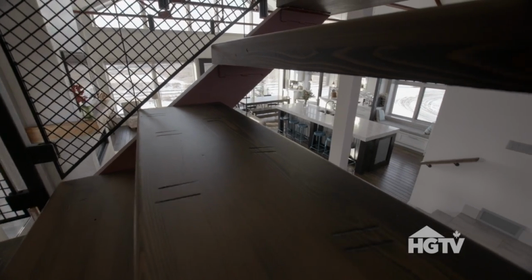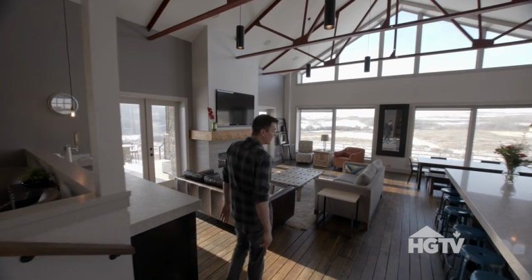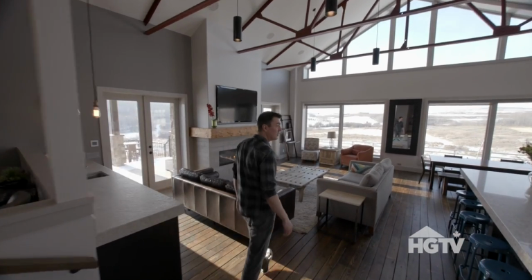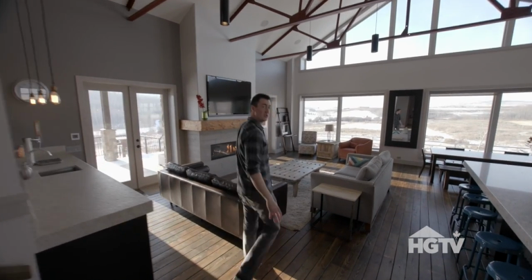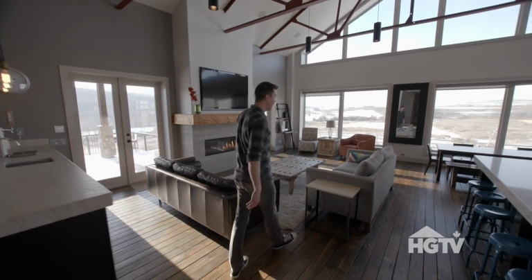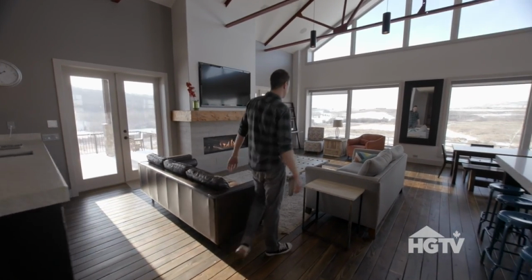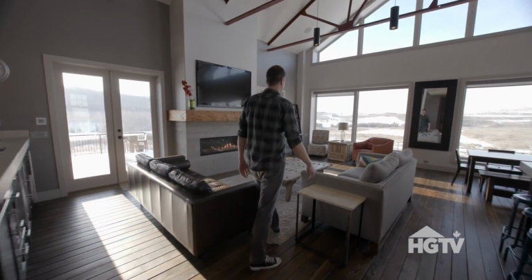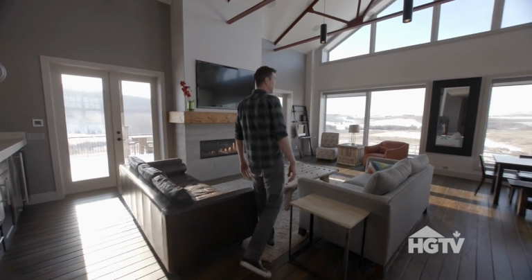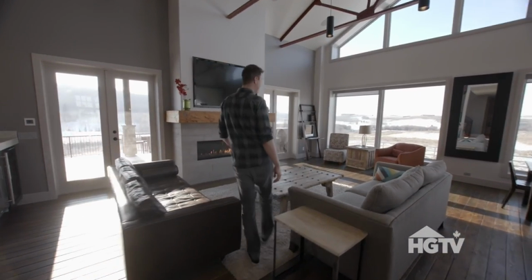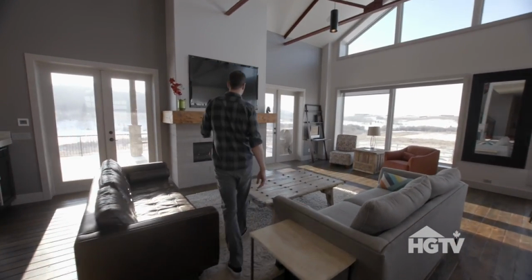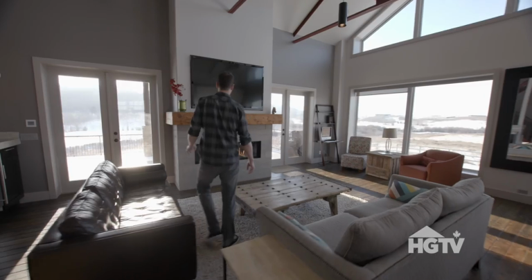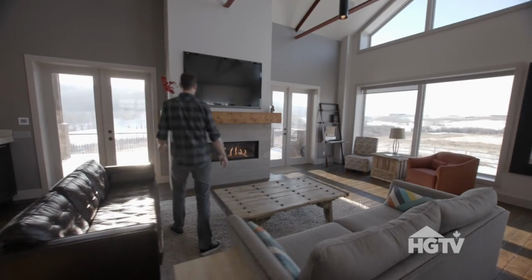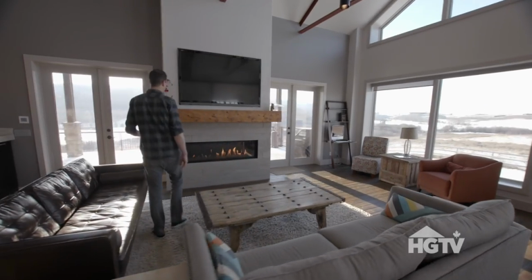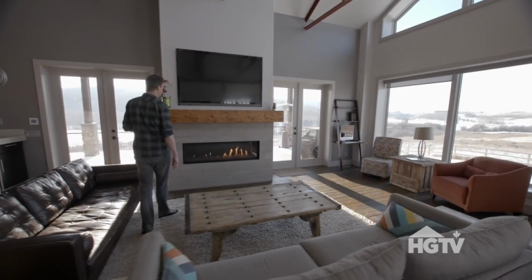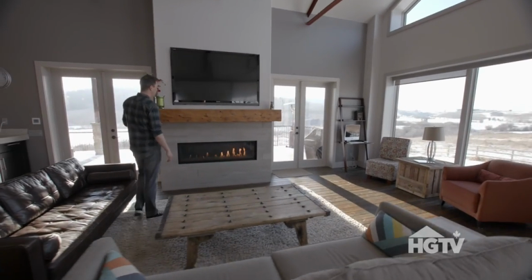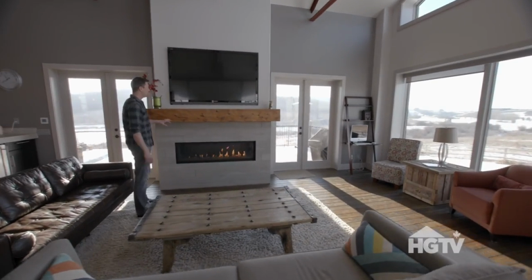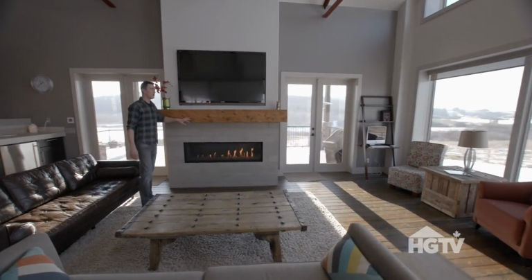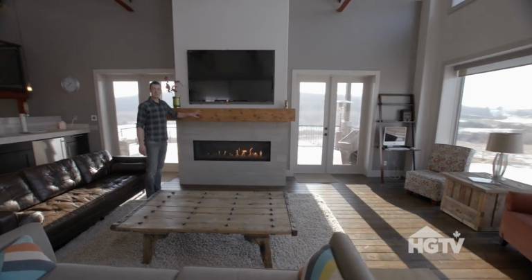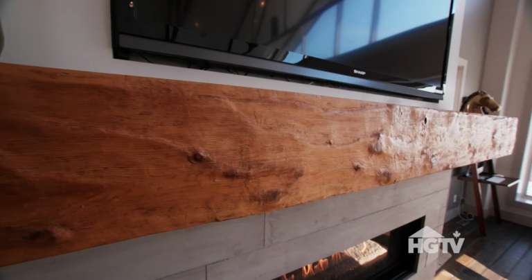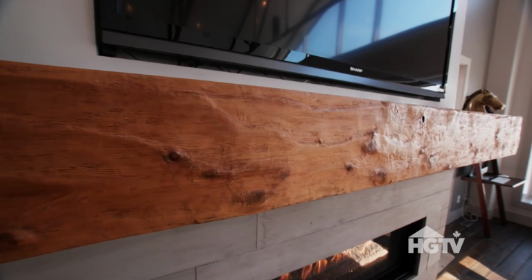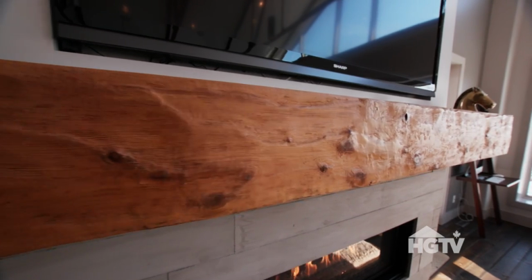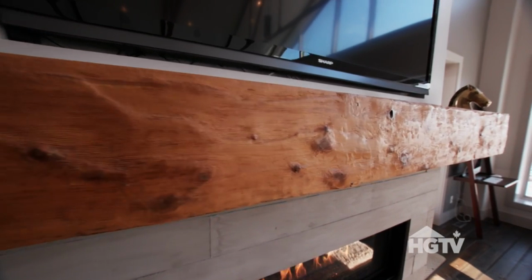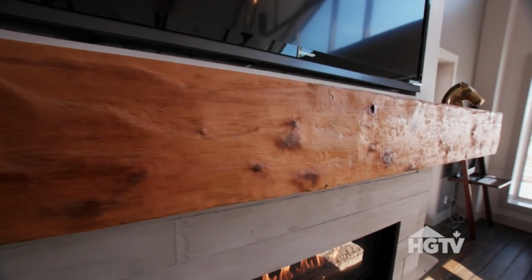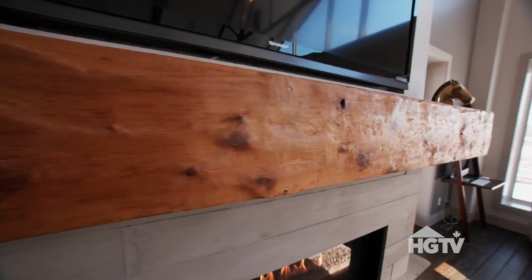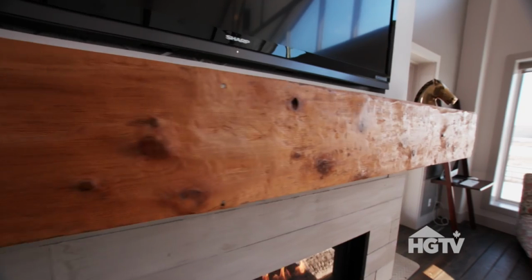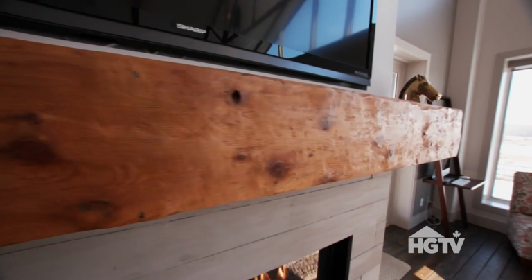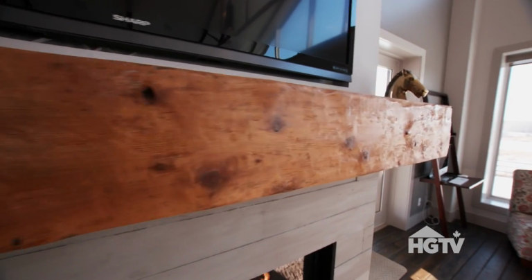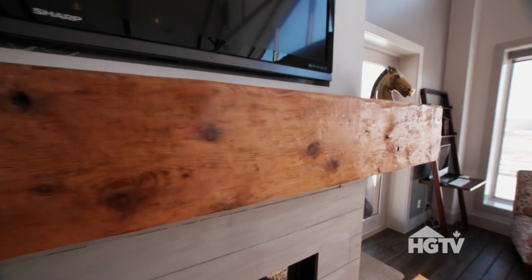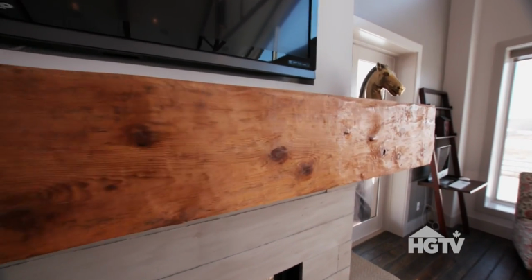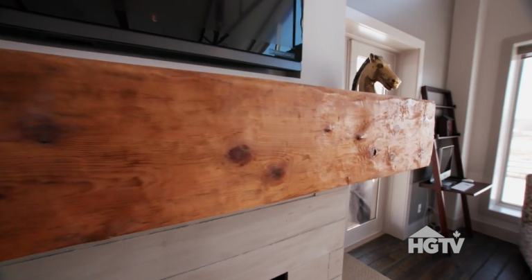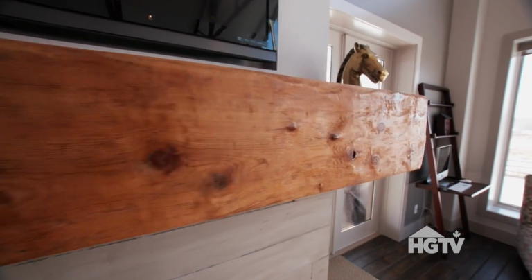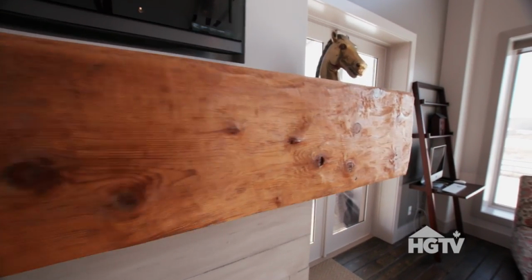One of the coolest features of the house I think is the fireplace, and in particular the mantel. When Mike Sorreo from Albeck Homes came out, we went through the old structure and one of the first things he did was identify a piece of wood in the barn.